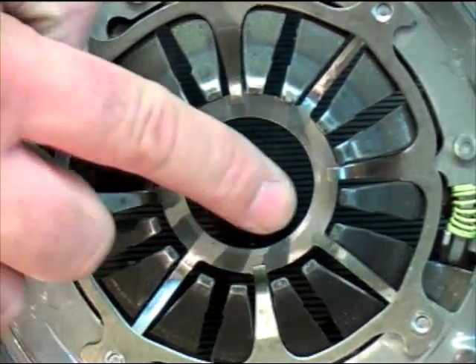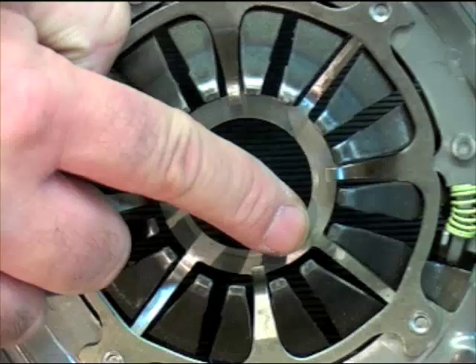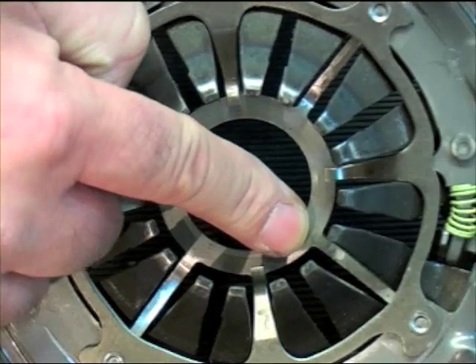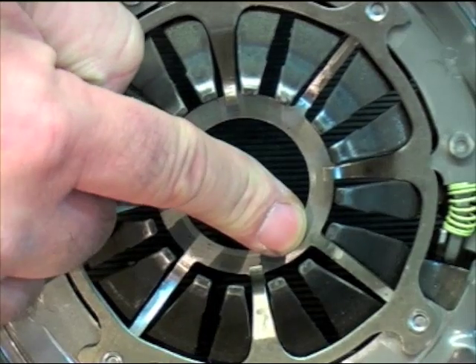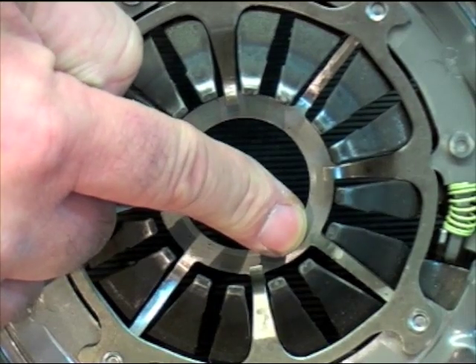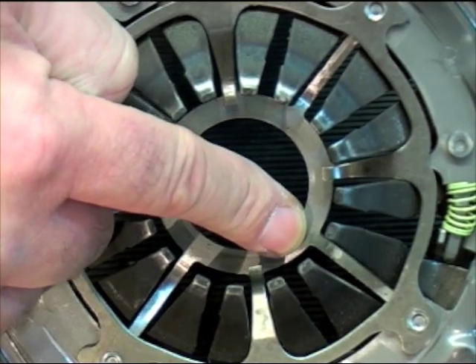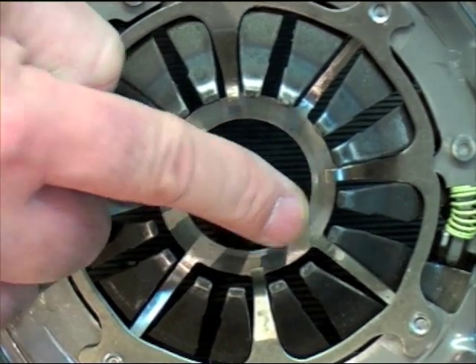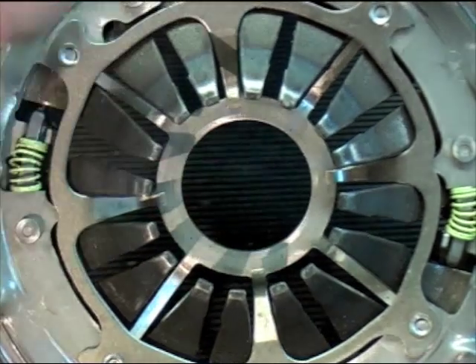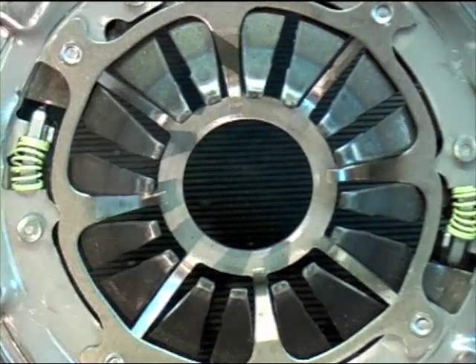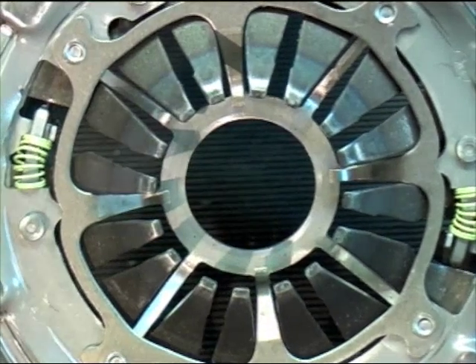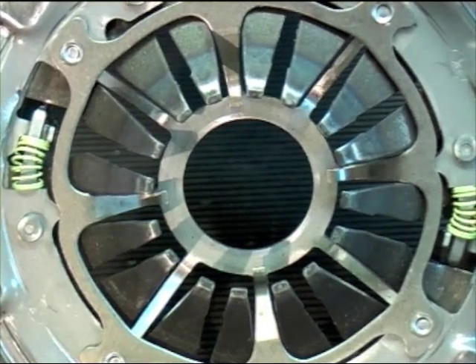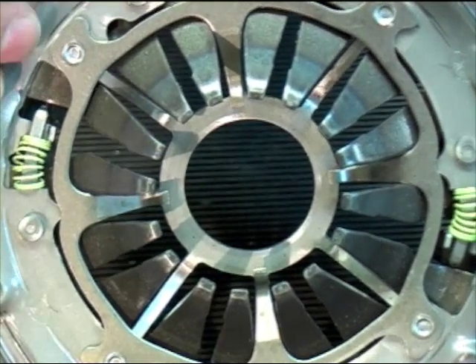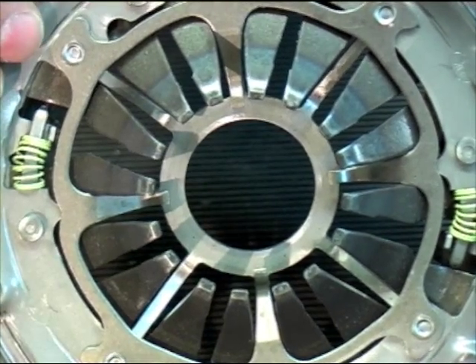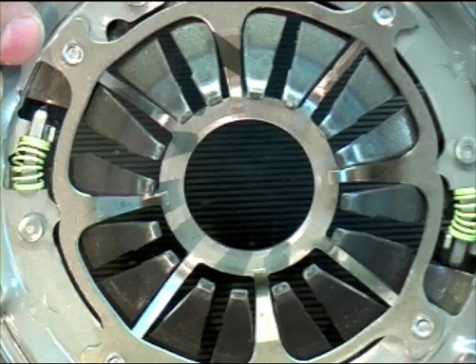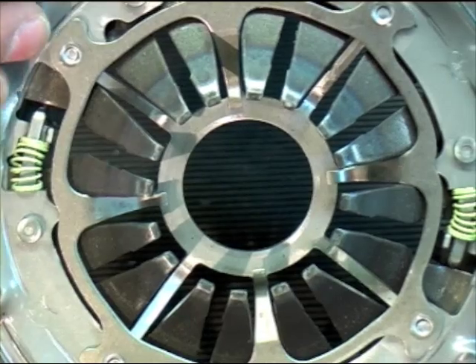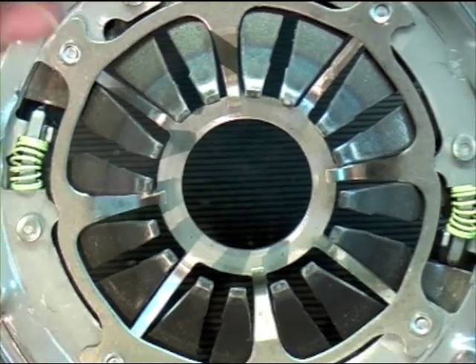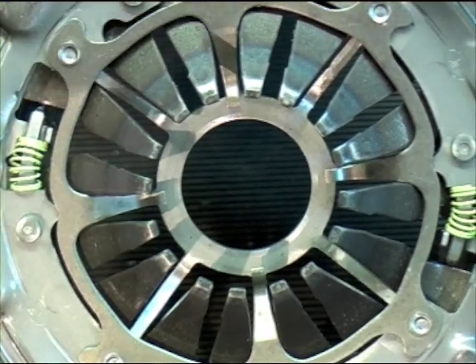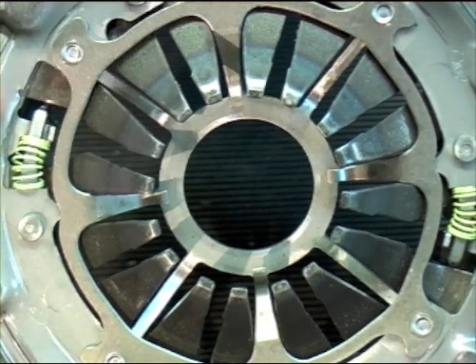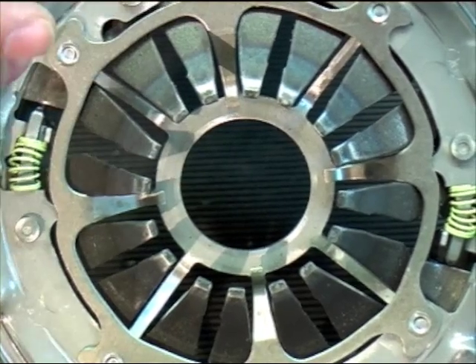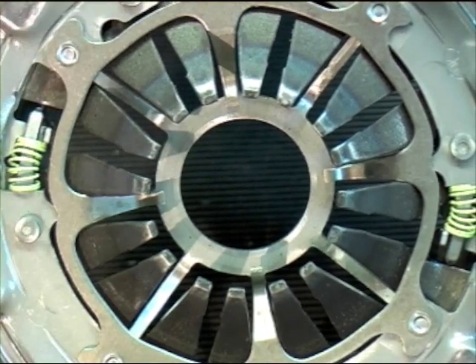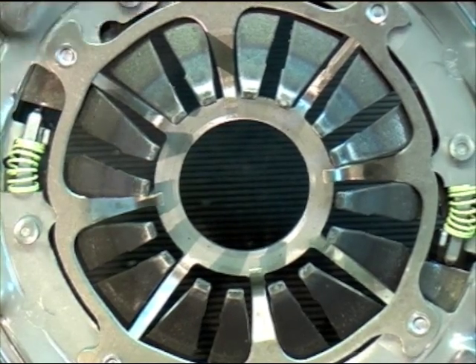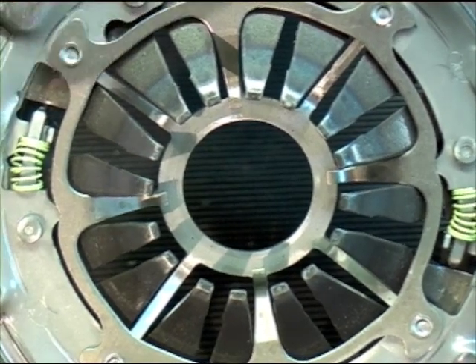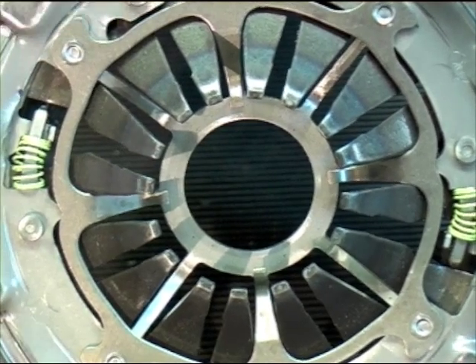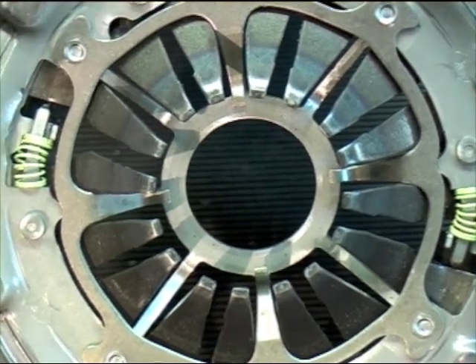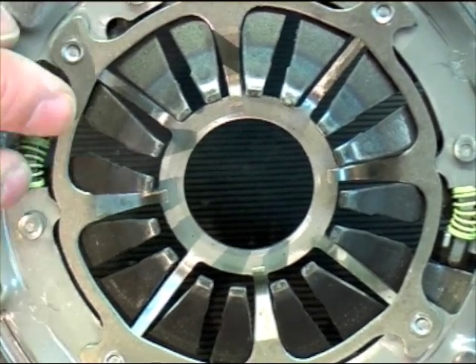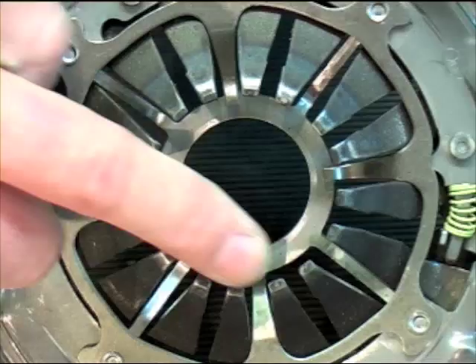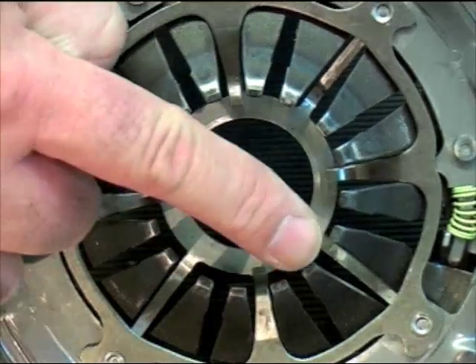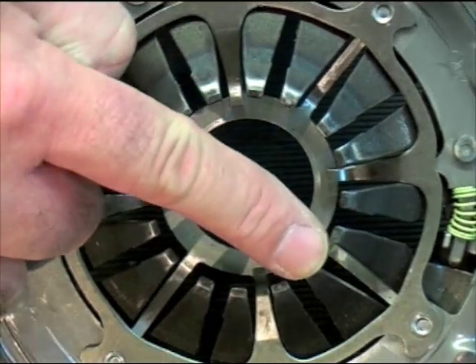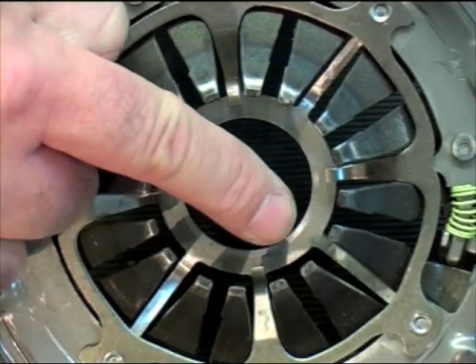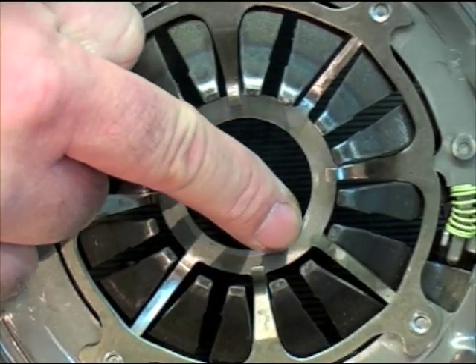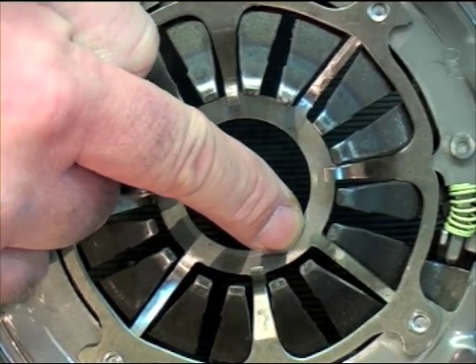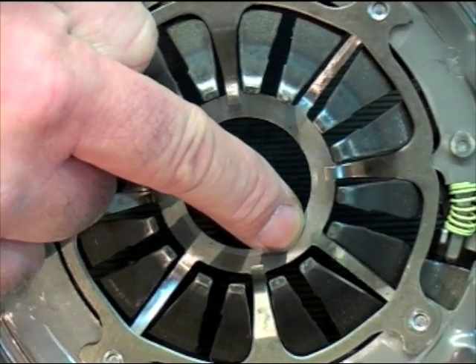So the first complaint you may get from your customer is that when they operate the clutch they feel a hard stop at the bottom of the pedal — and it's the fingers touching that stop ring.